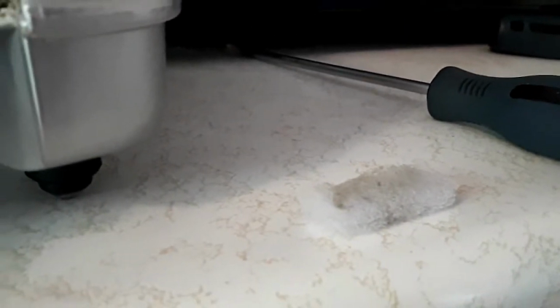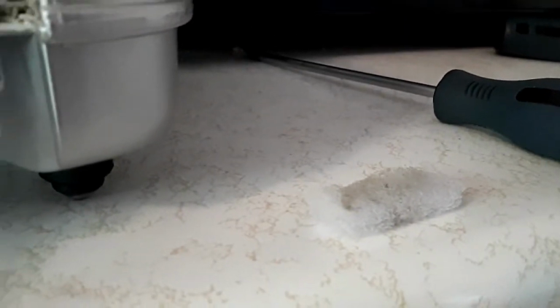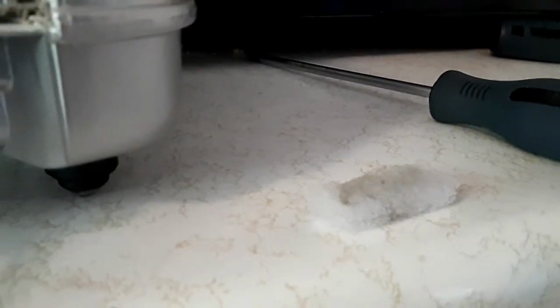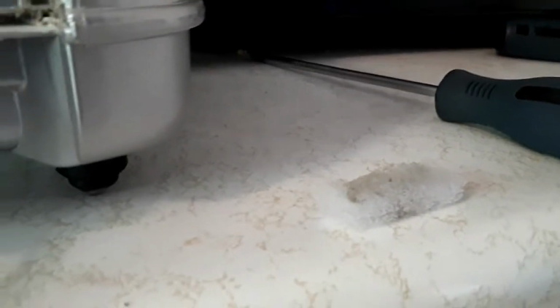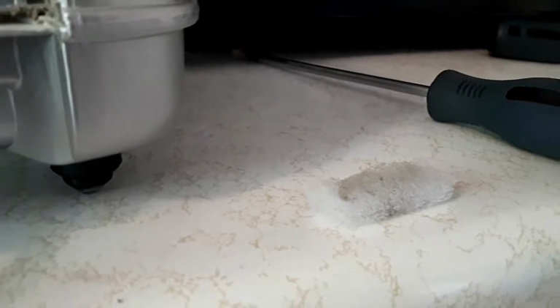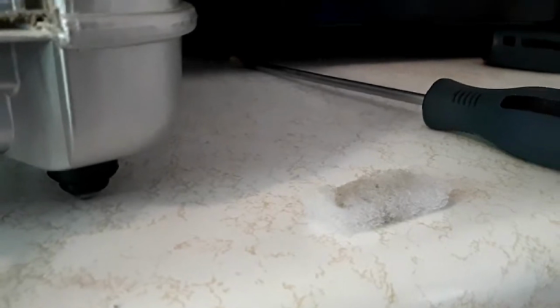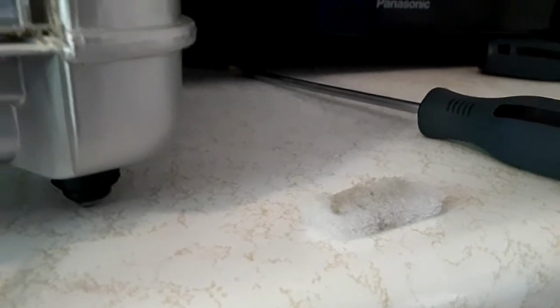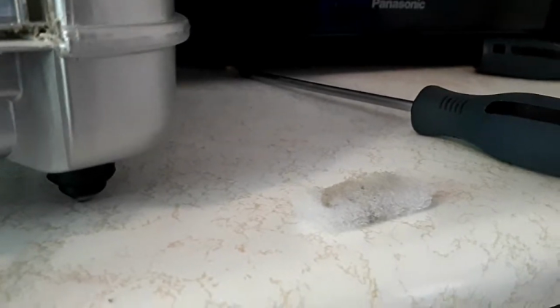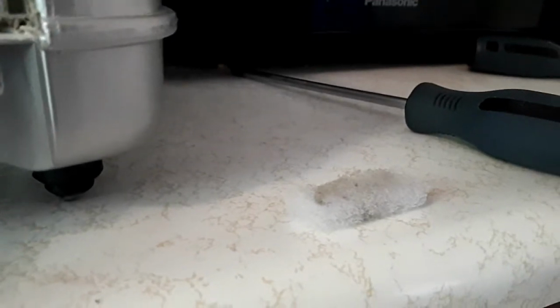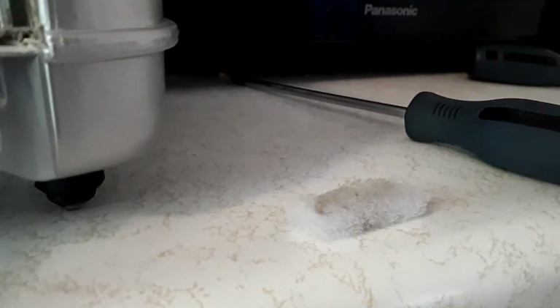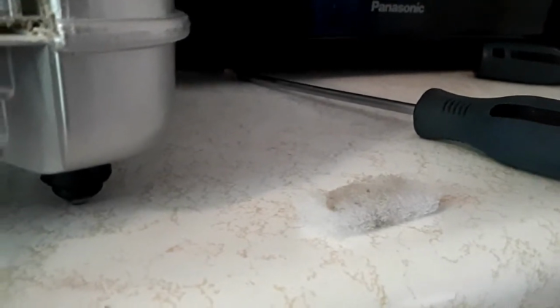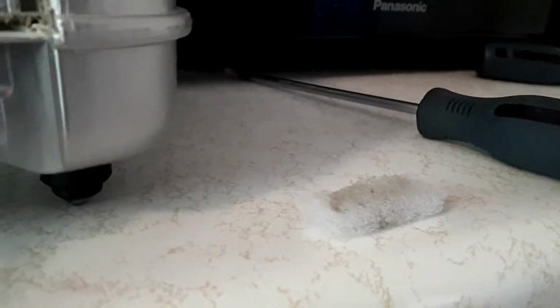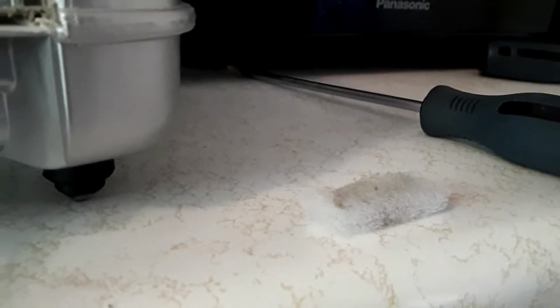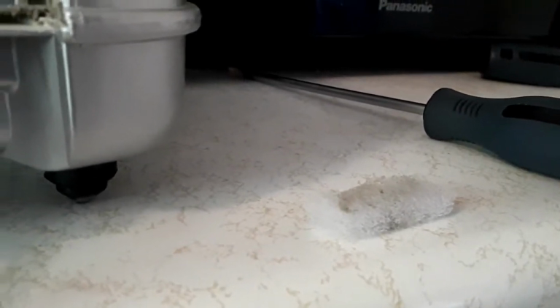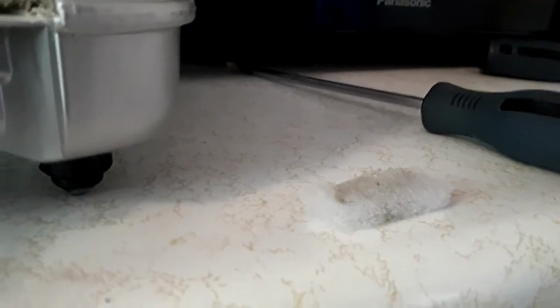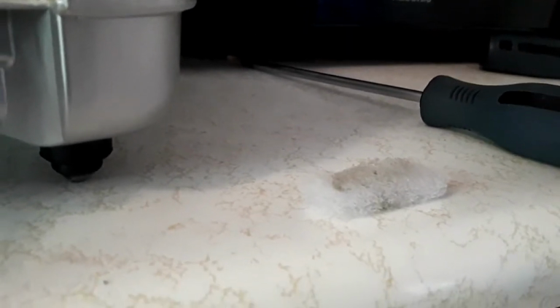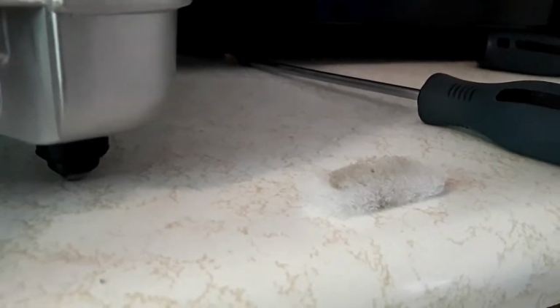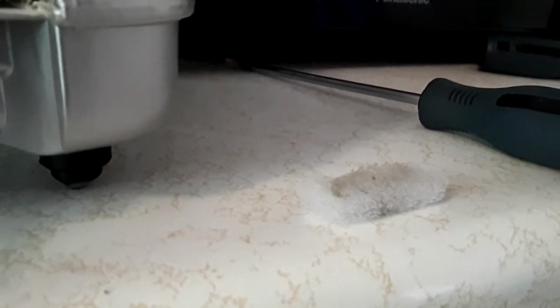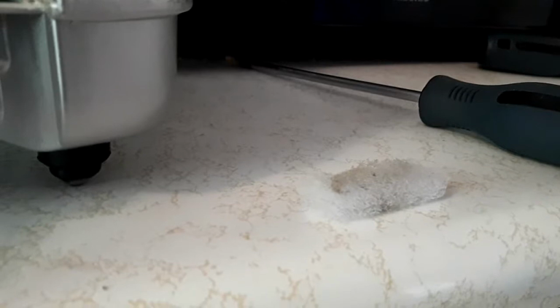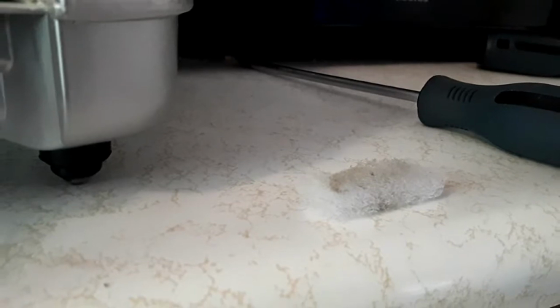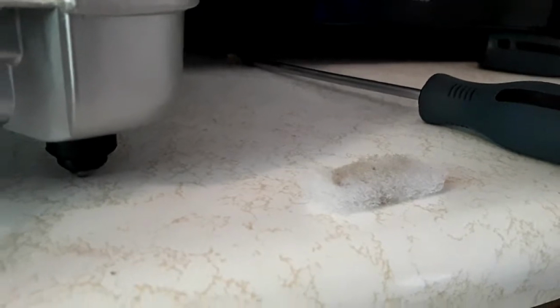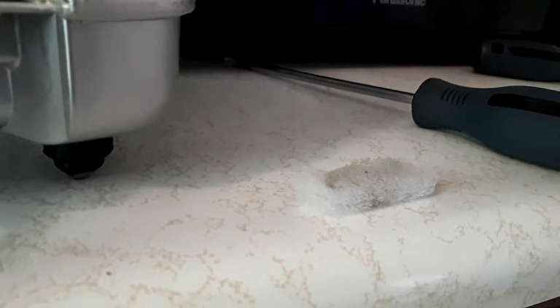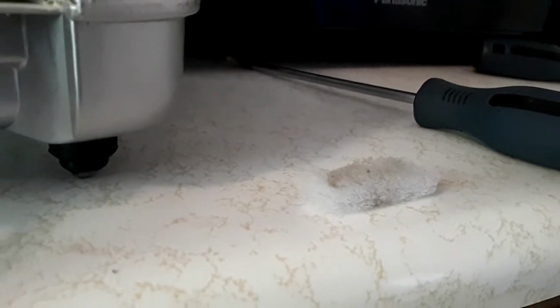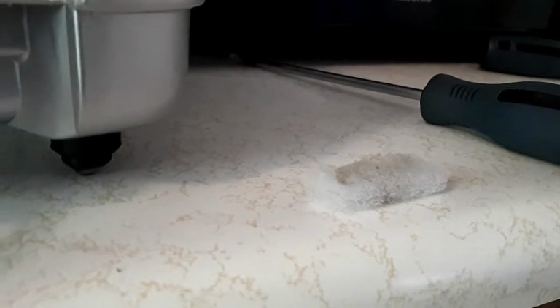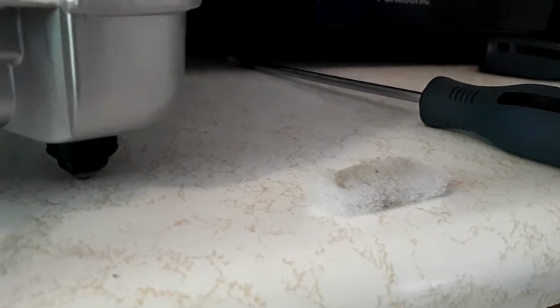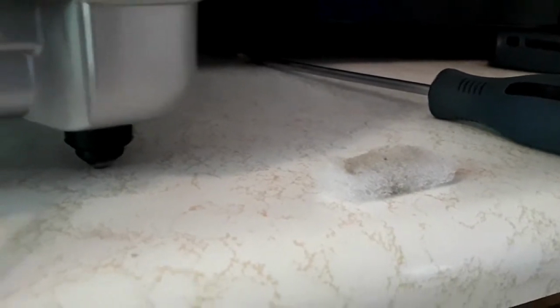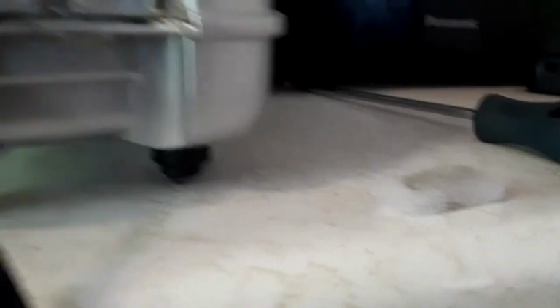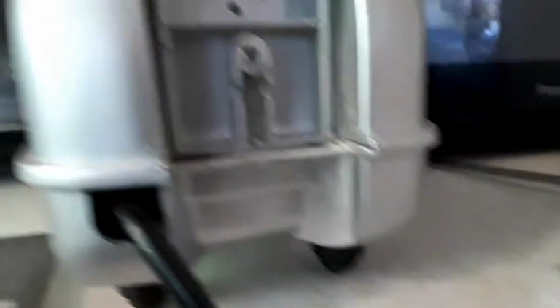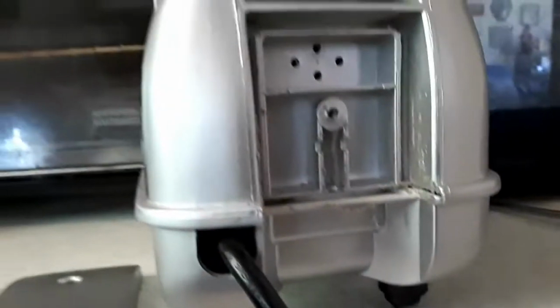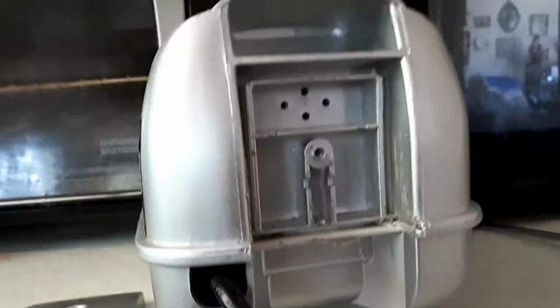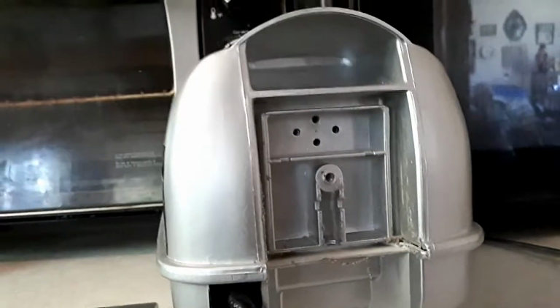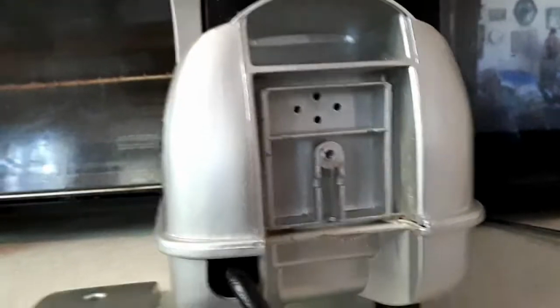Really starting to get dirty. Been running for like six, seven, eight months — something like that. Been running a while. Little pump.